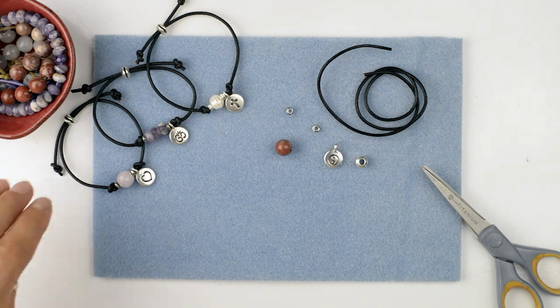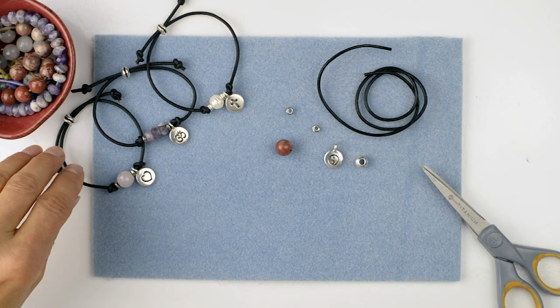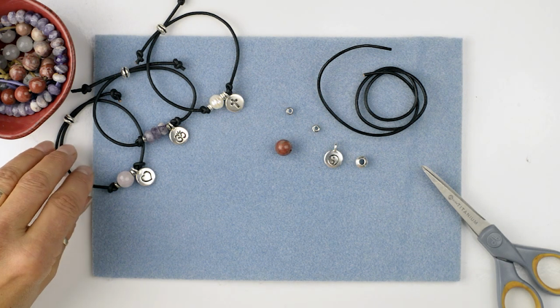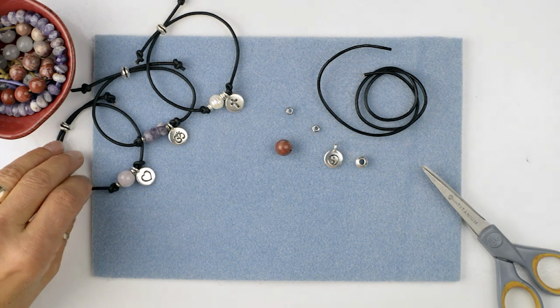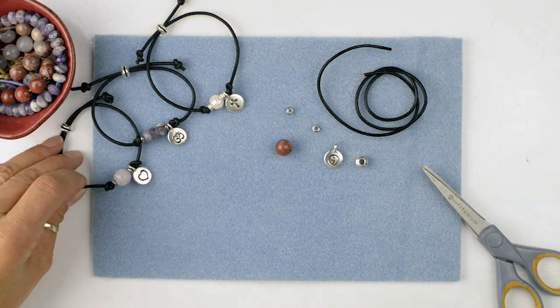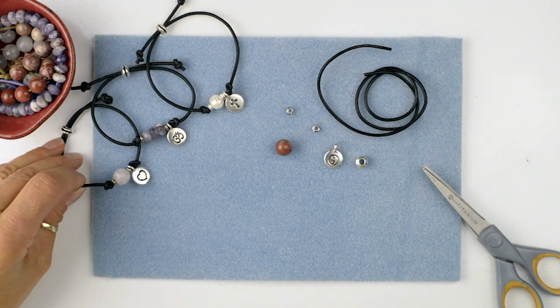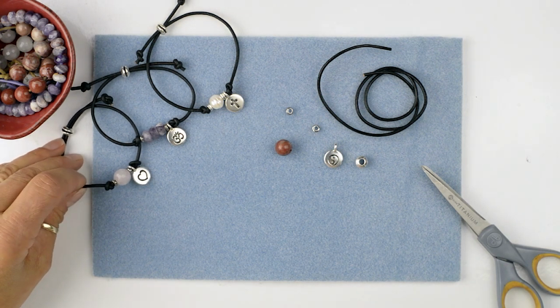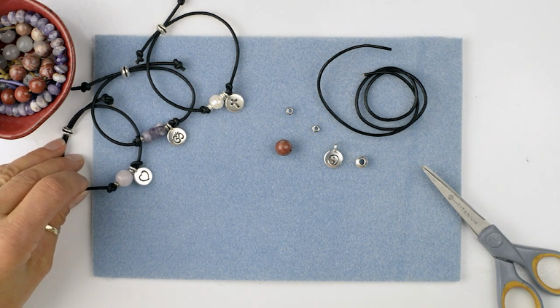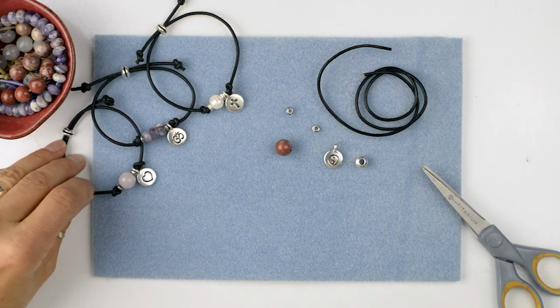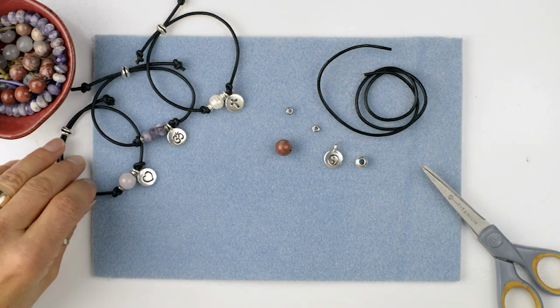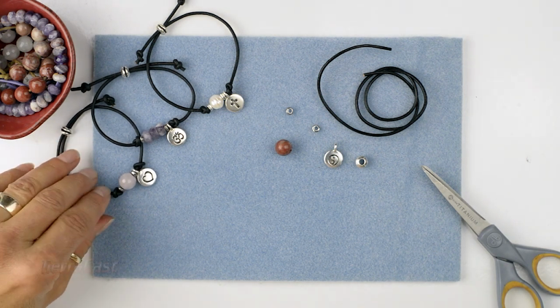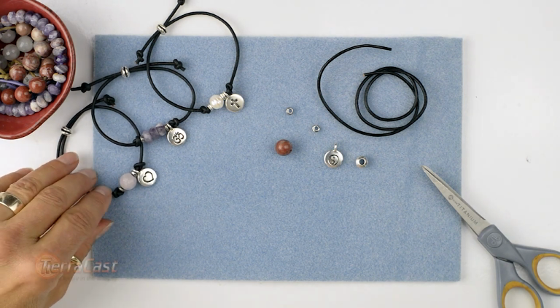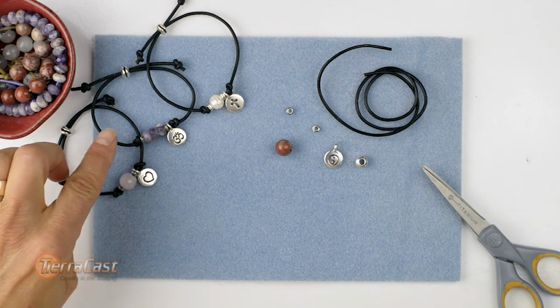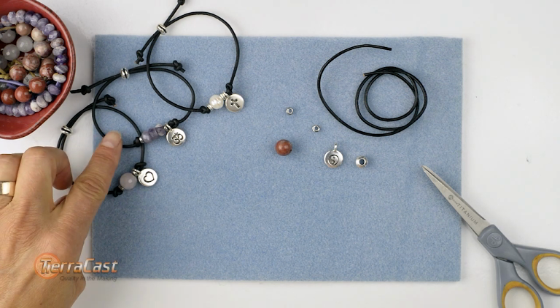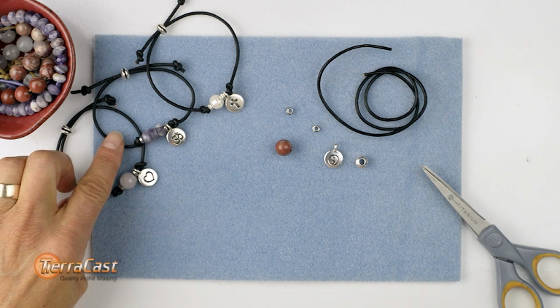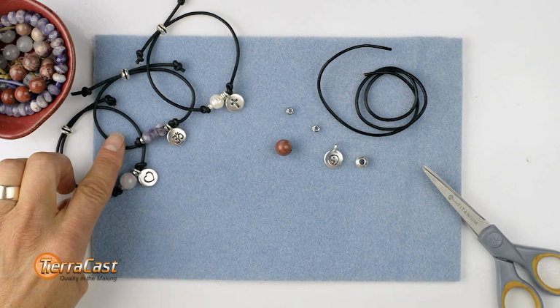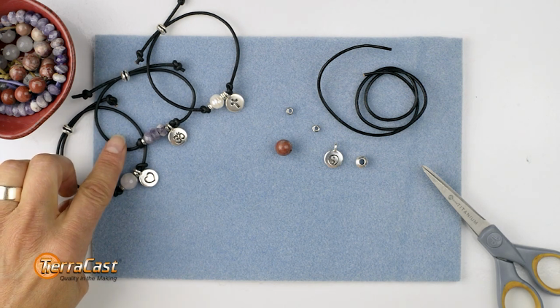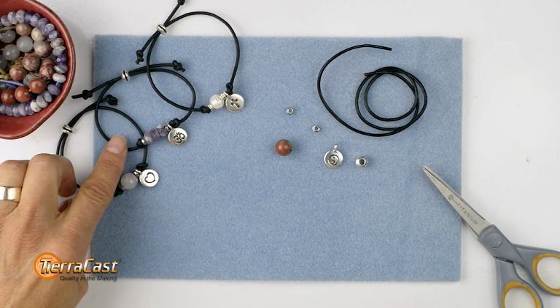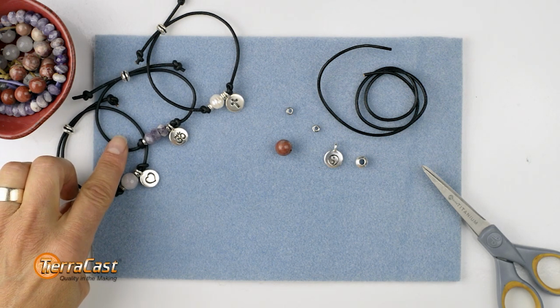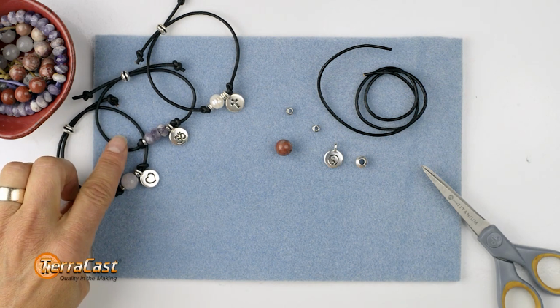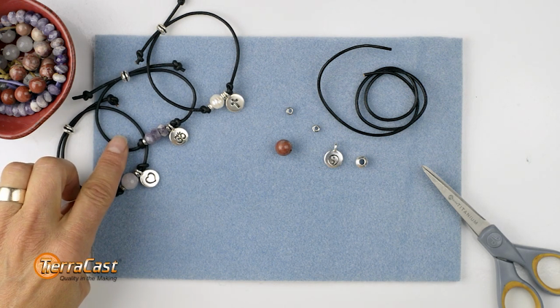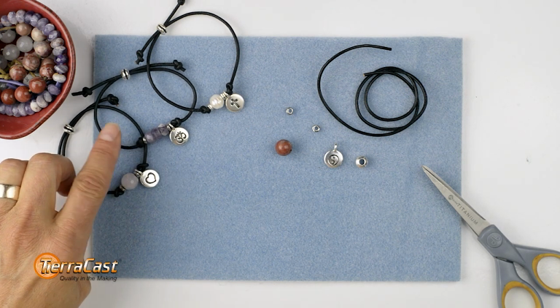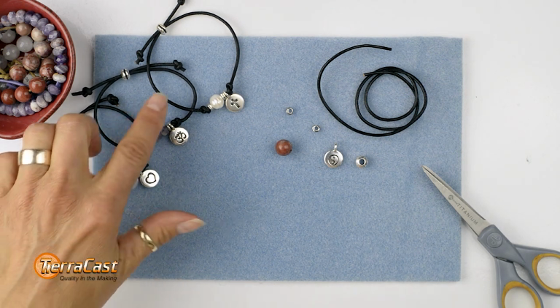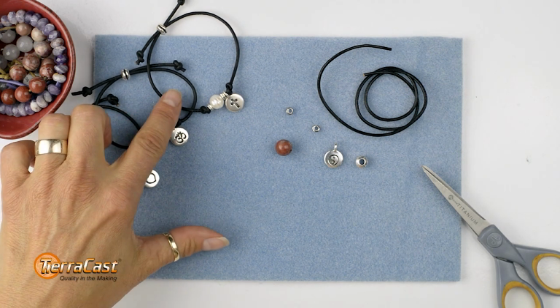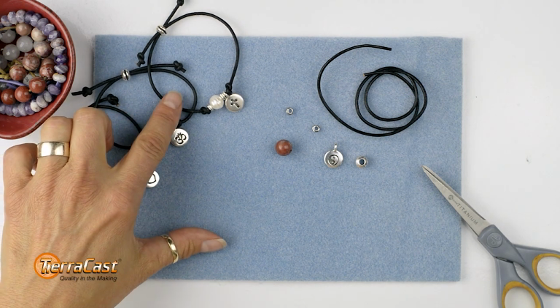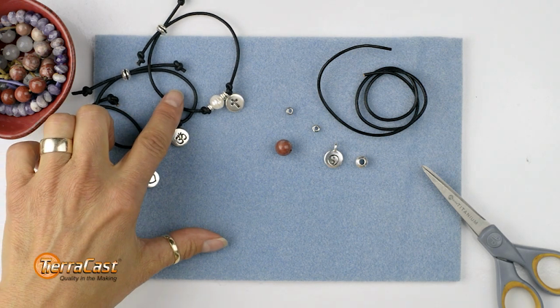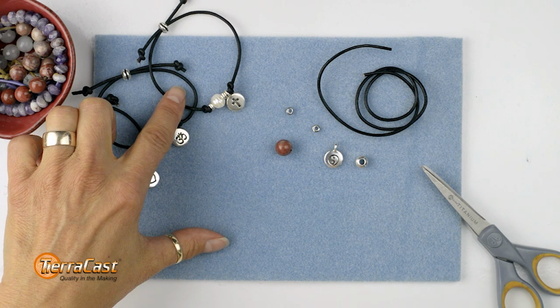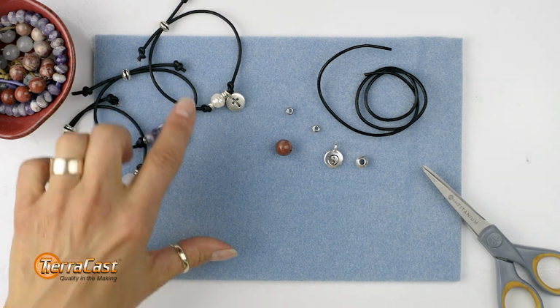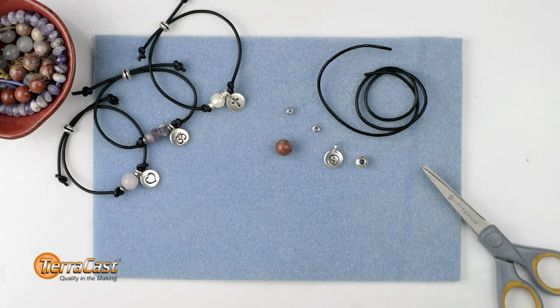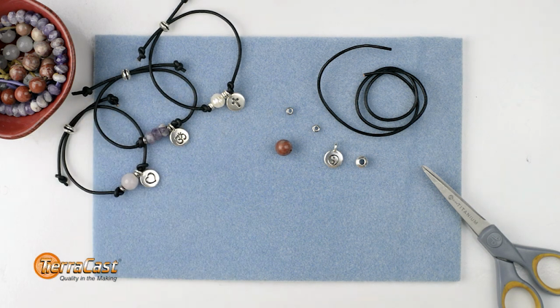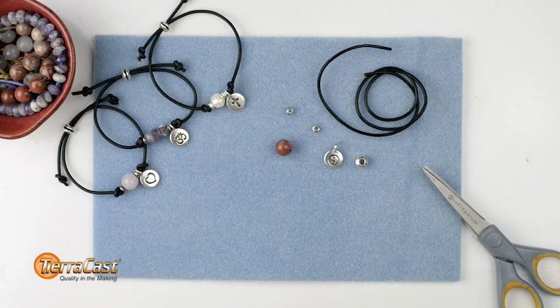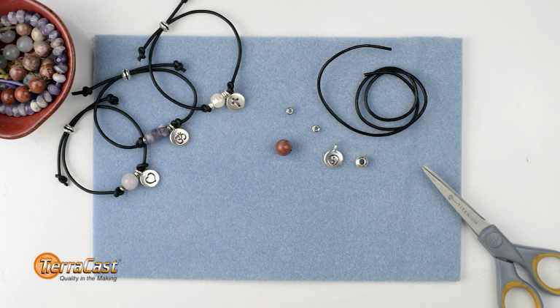For example, the Love Bracelet features our Heart Charm with a Rose Quartz bead, the Harmony Bracelet features an Ohm with Amethyst, the Faith Bracelet features a Cross and Pearl, and so on.